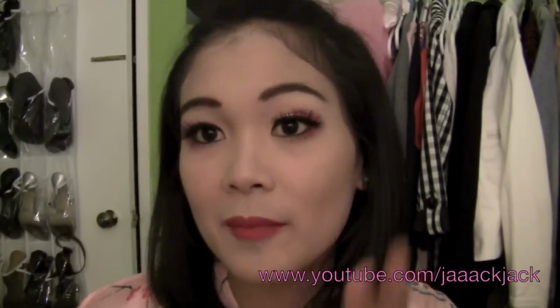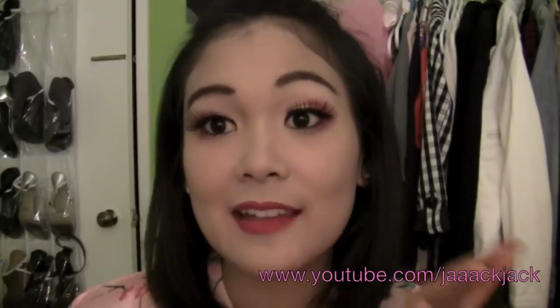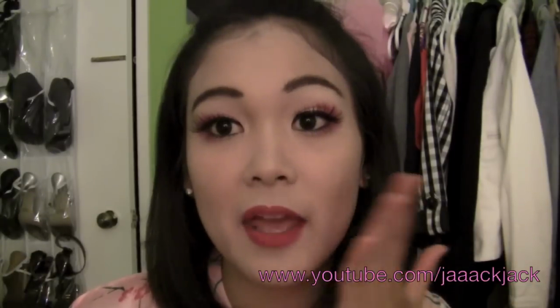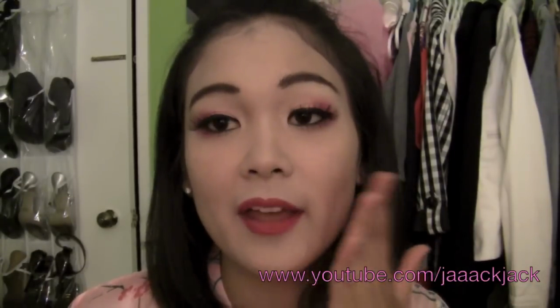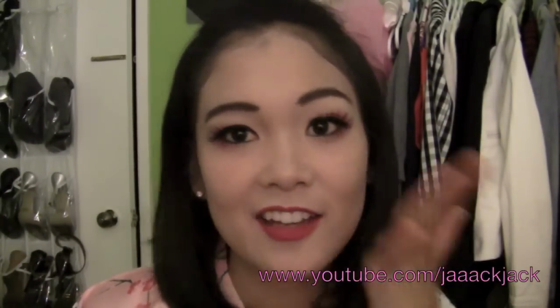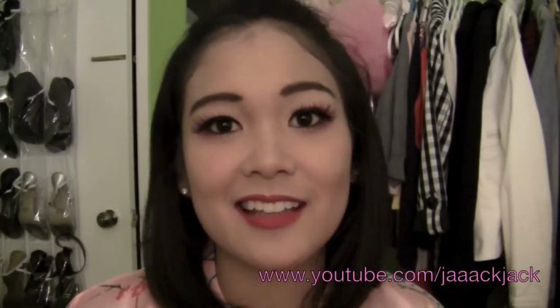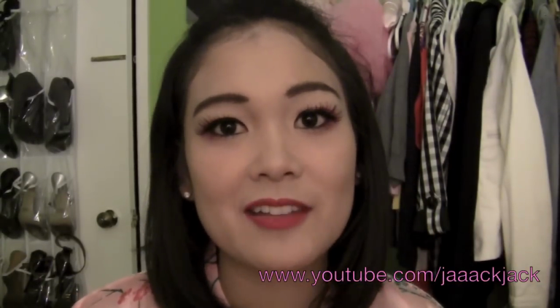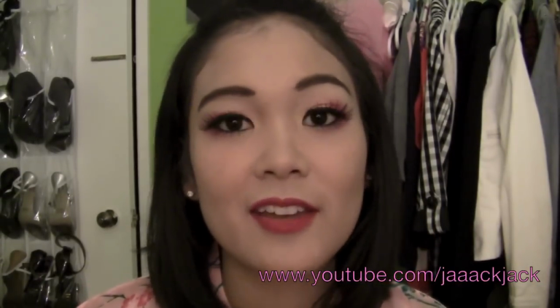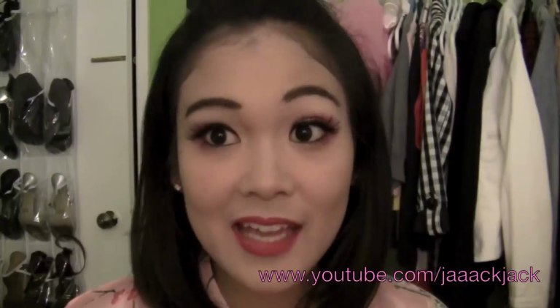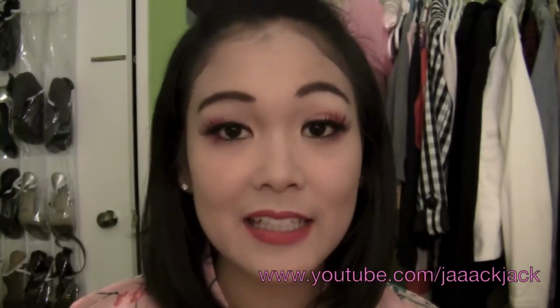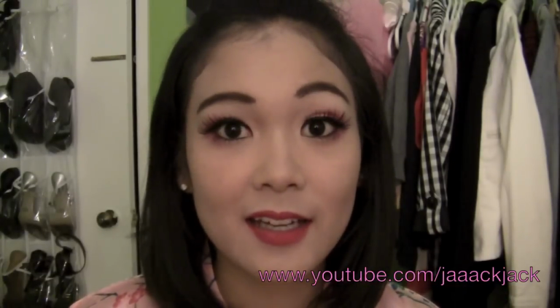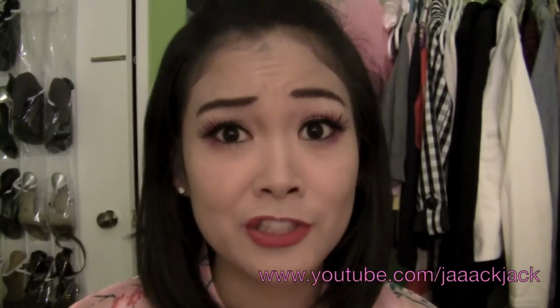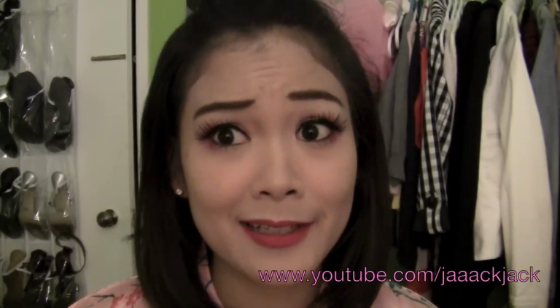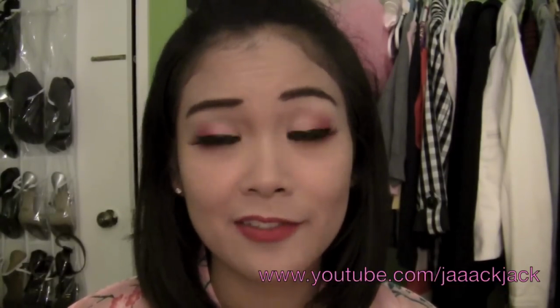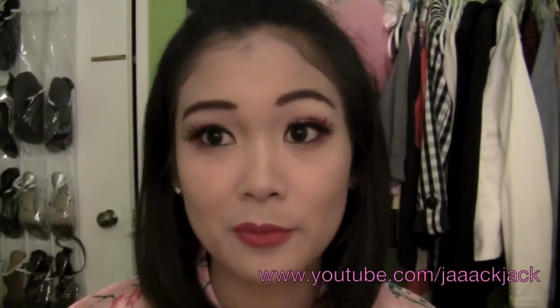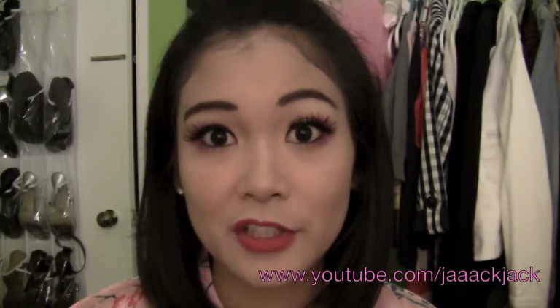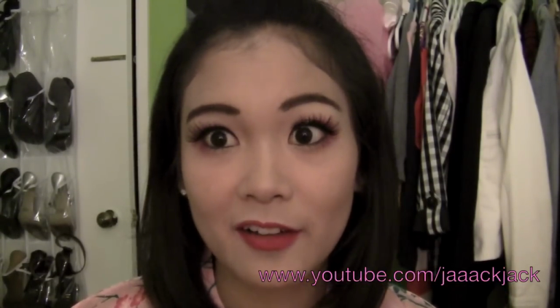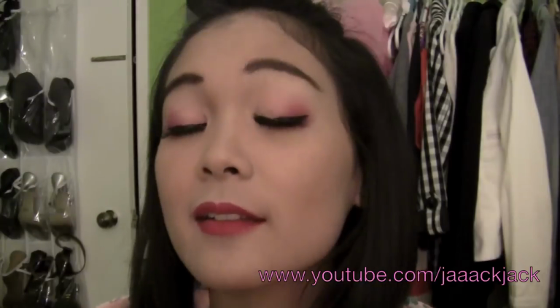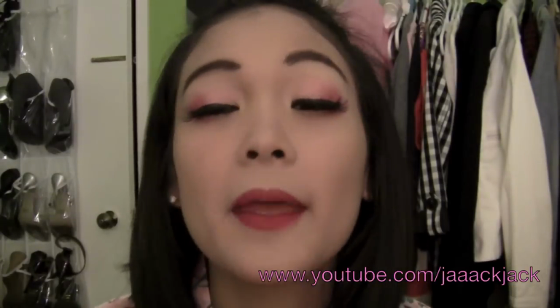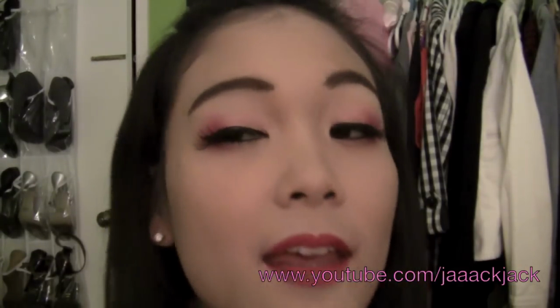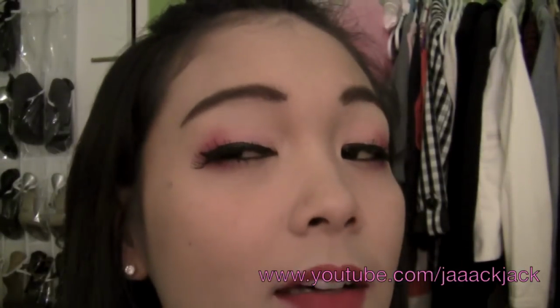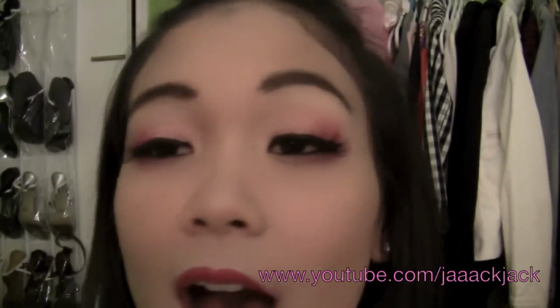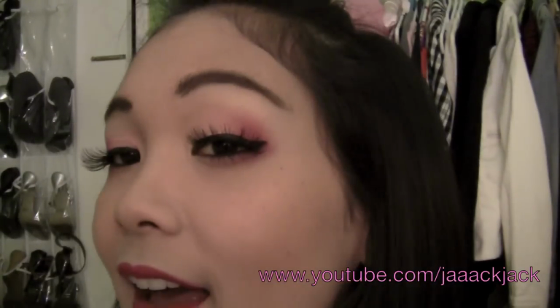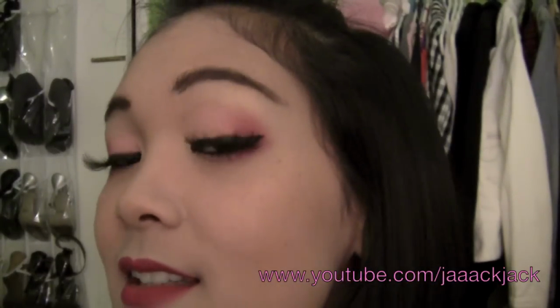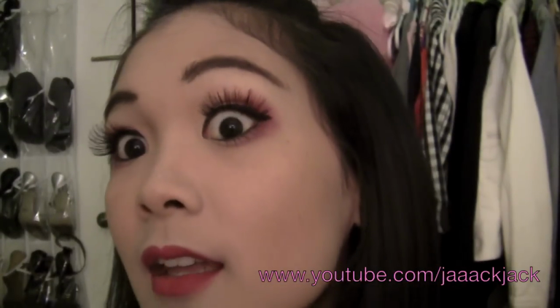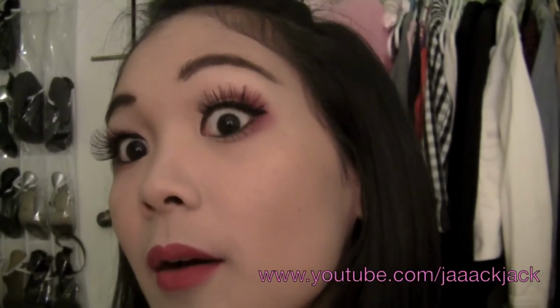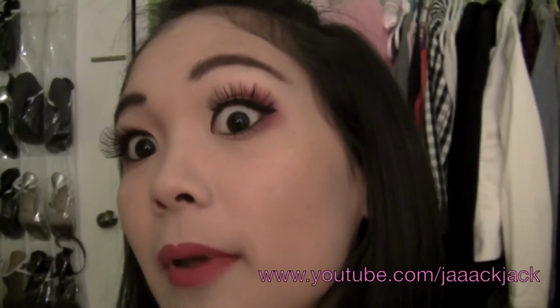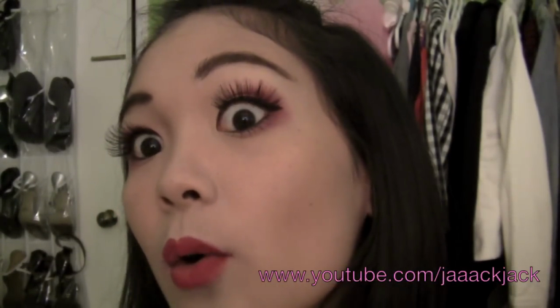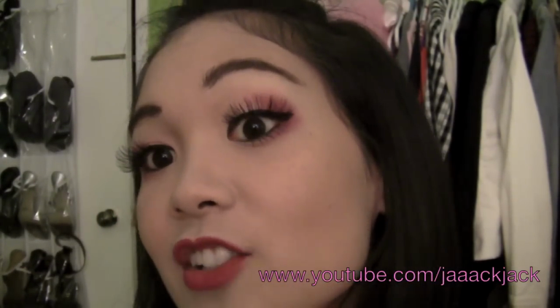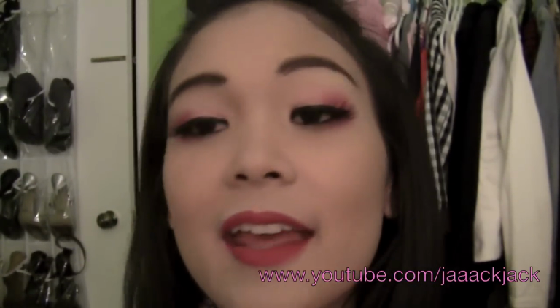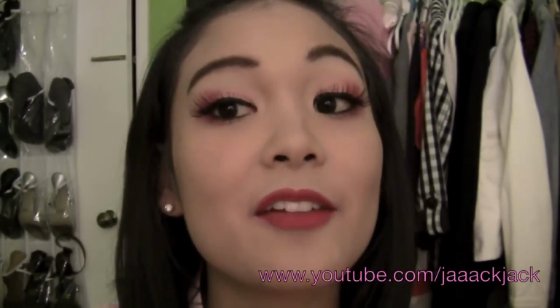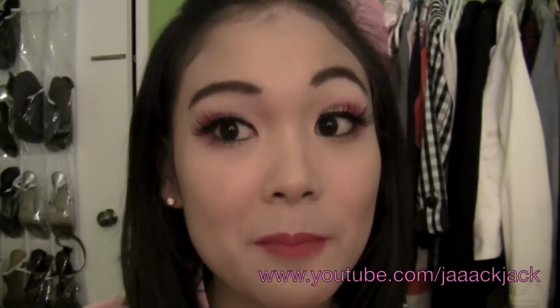I know I'm not exactly pale white, but I did get a couple shades lighter if you couldn't tell. We got some pink in our eyes, some big old lashes, and the red lips.